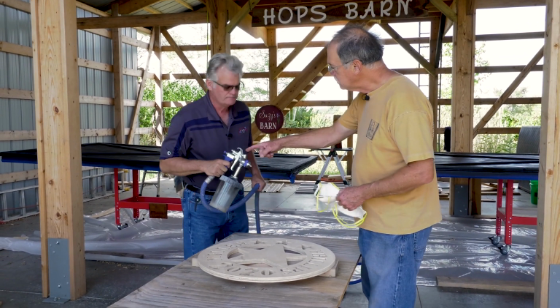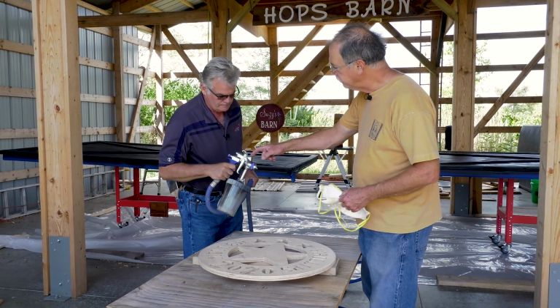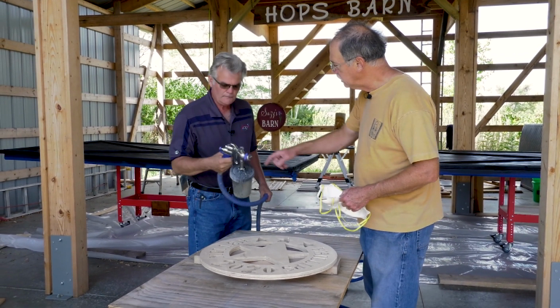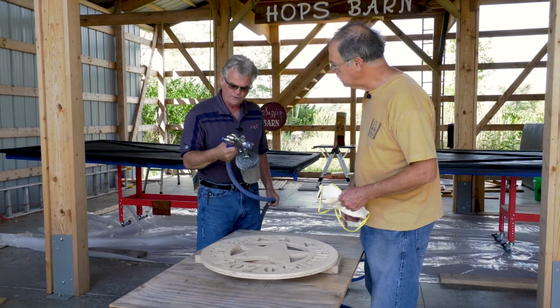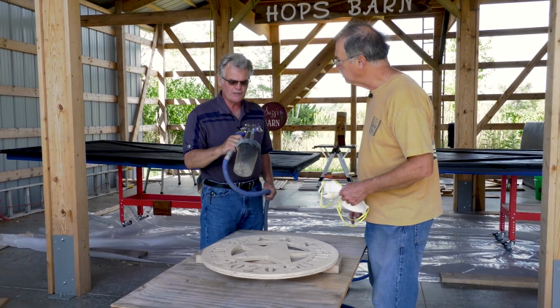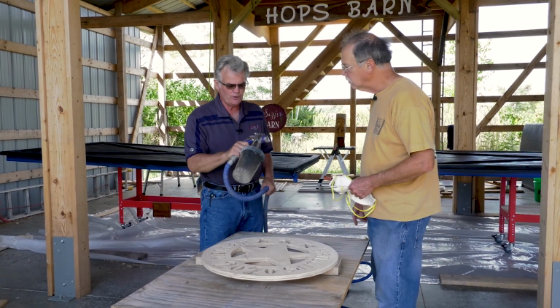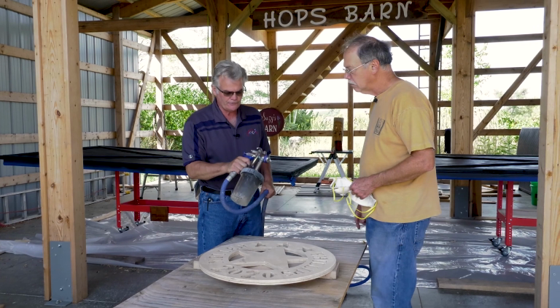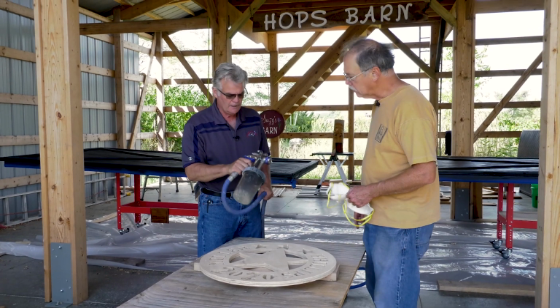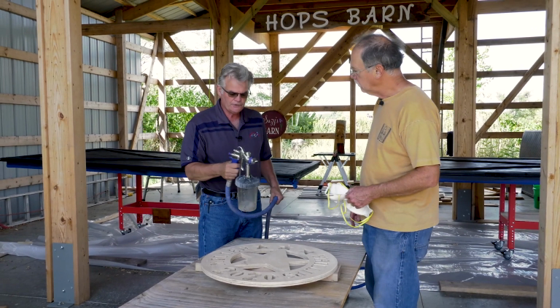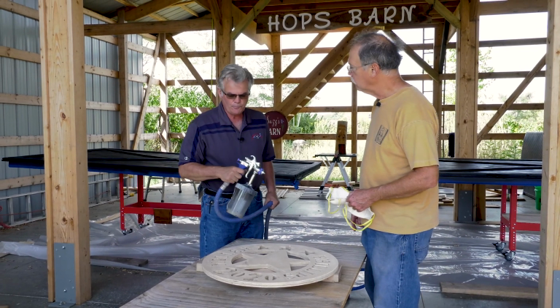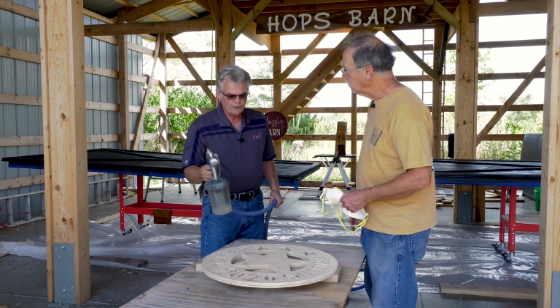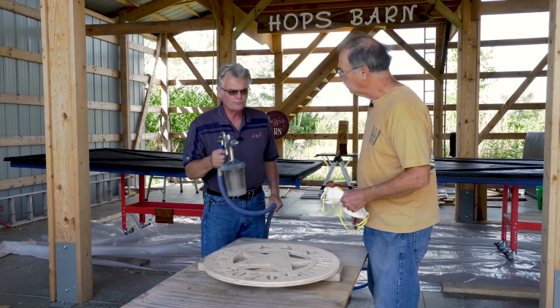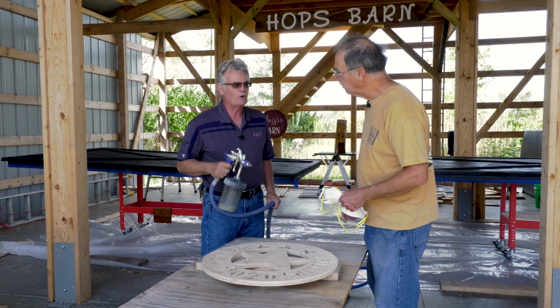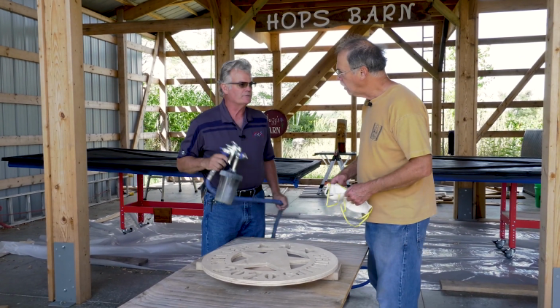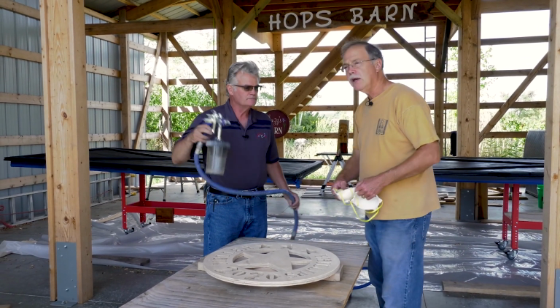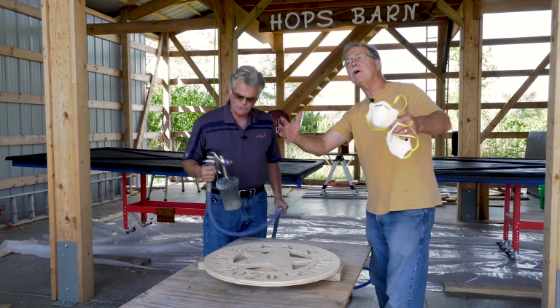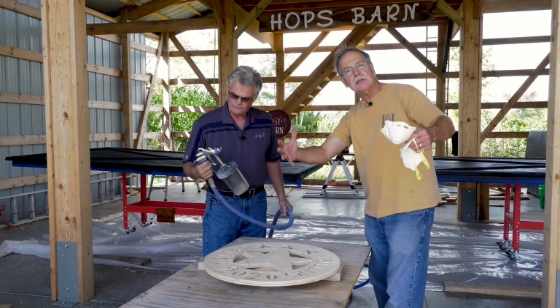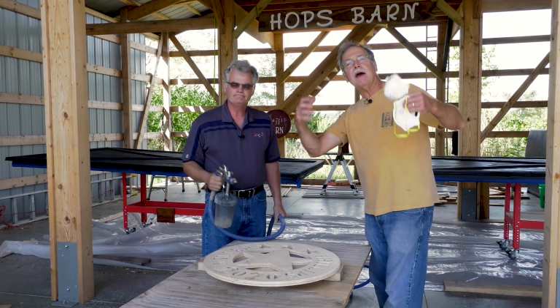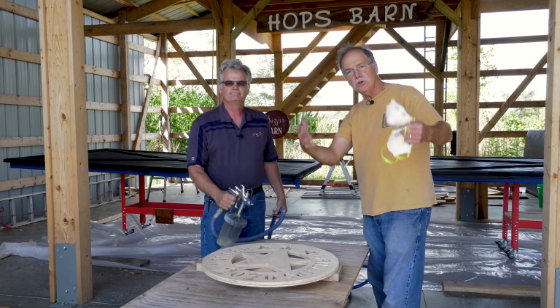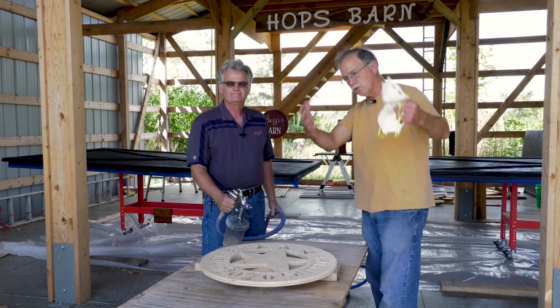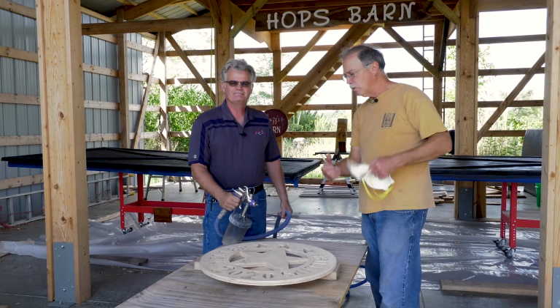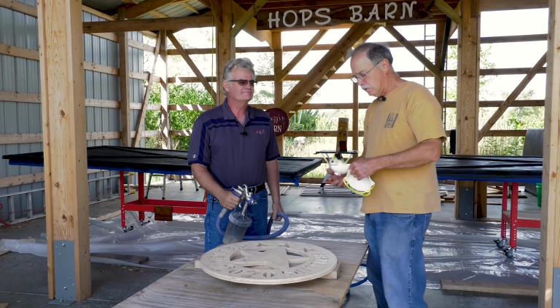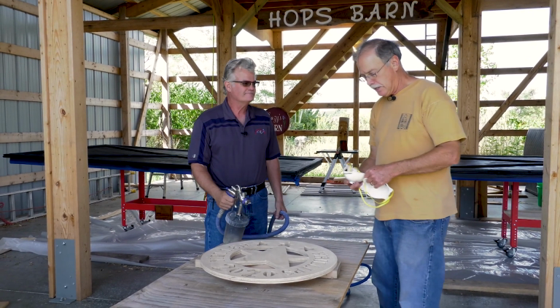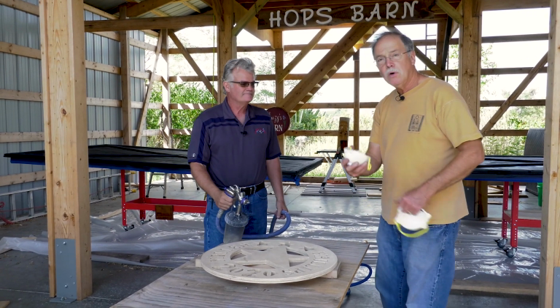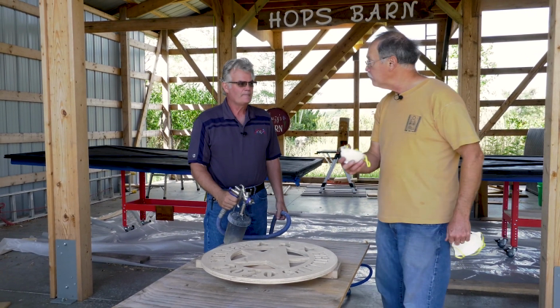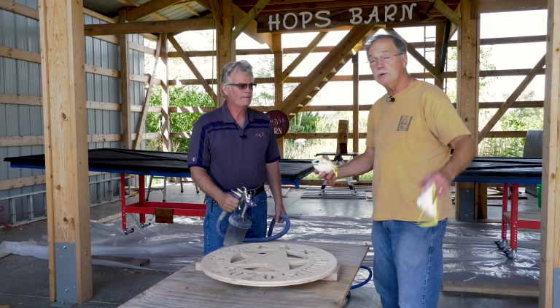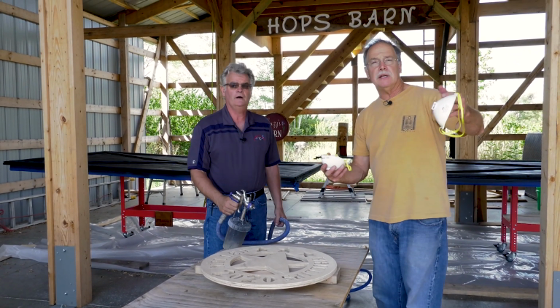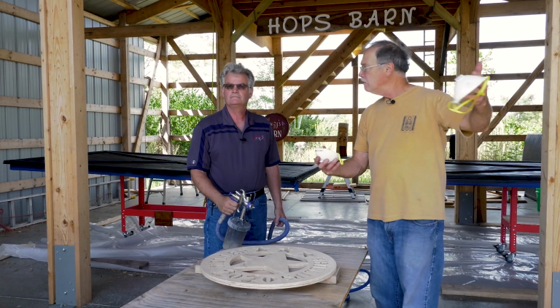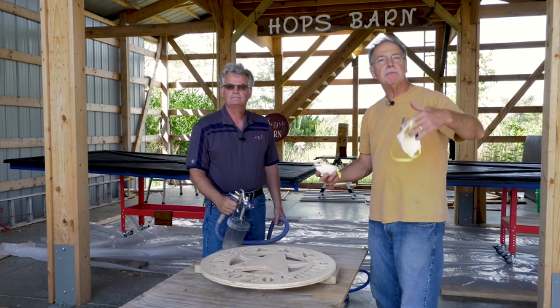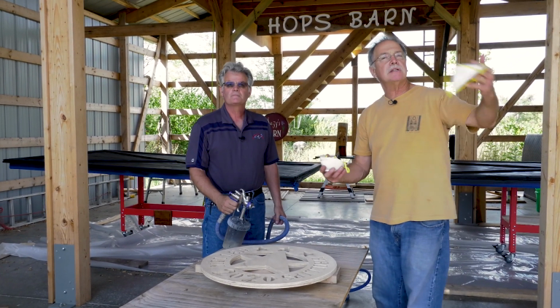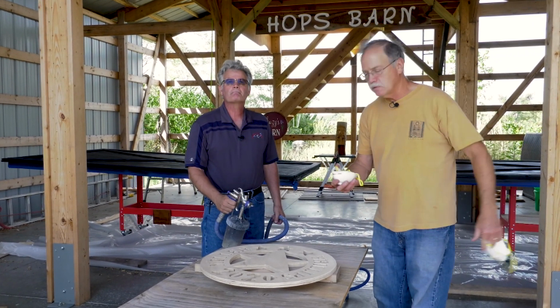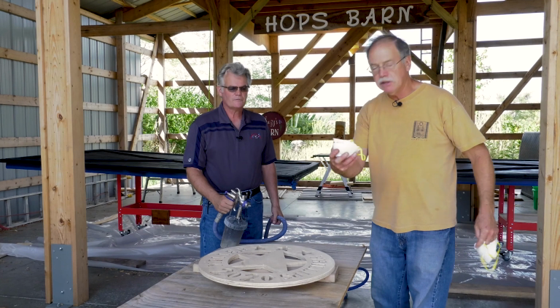And this is a Fuji? This is a Fuji HVLP system — it just sprays really nice with our products. We're outside, we have a huge crosswind, and we're going right now. Humidity's 50%, temperature 73.